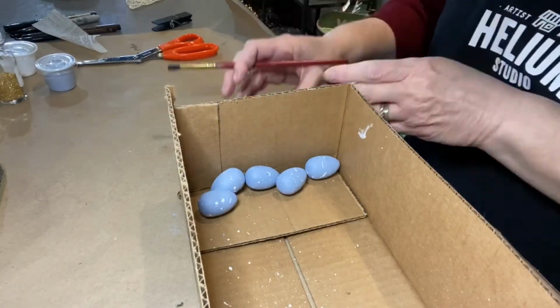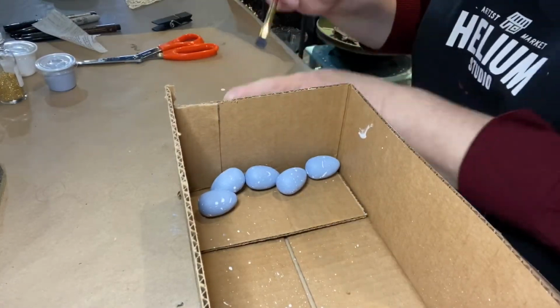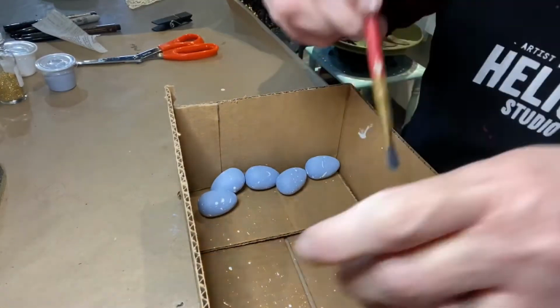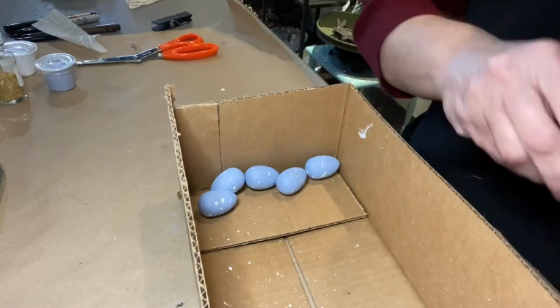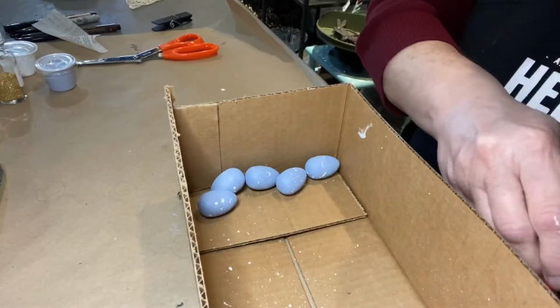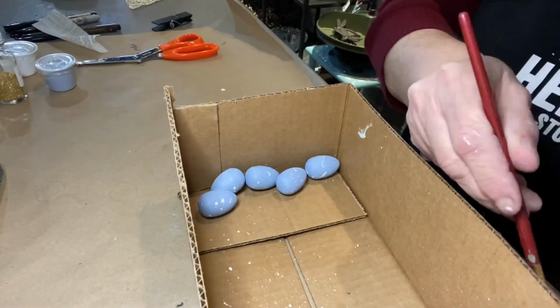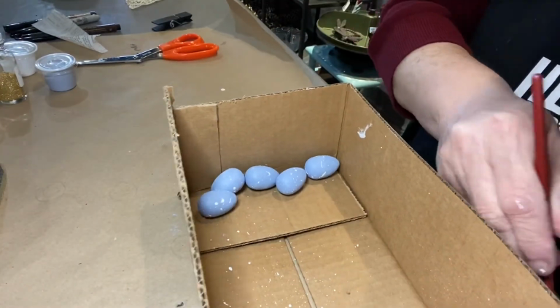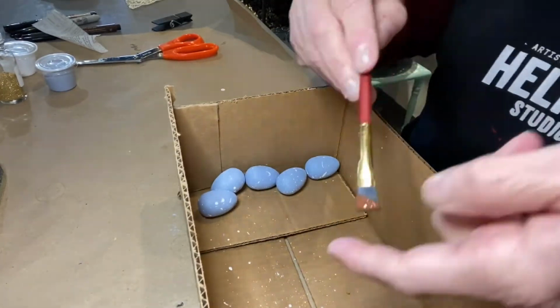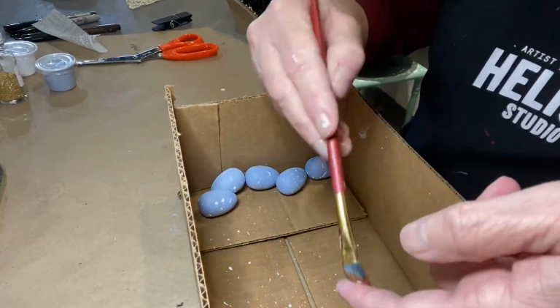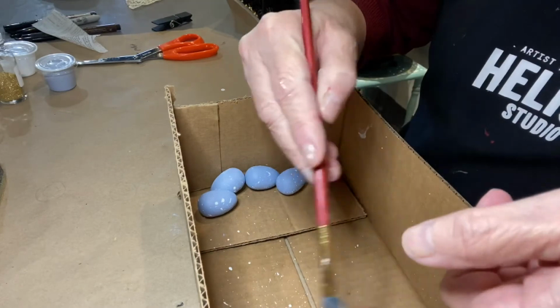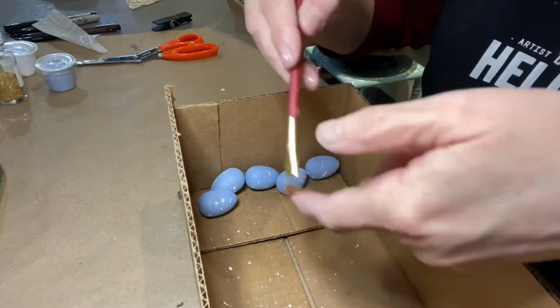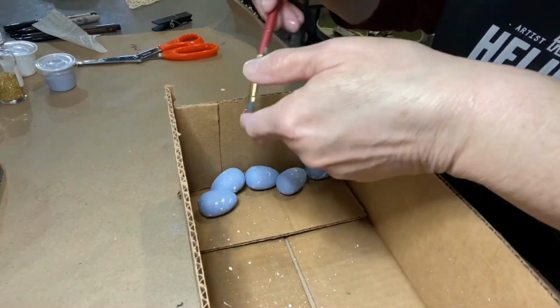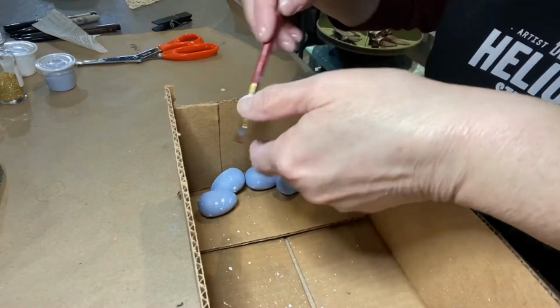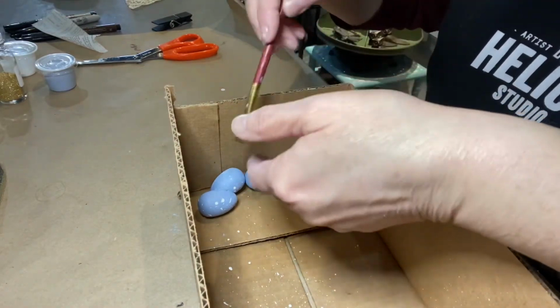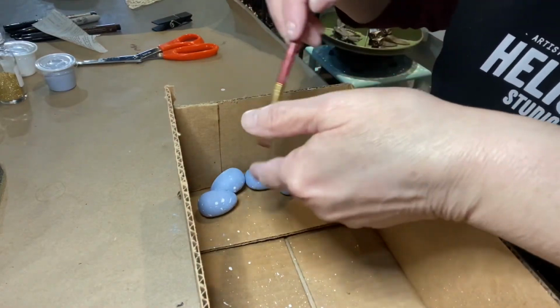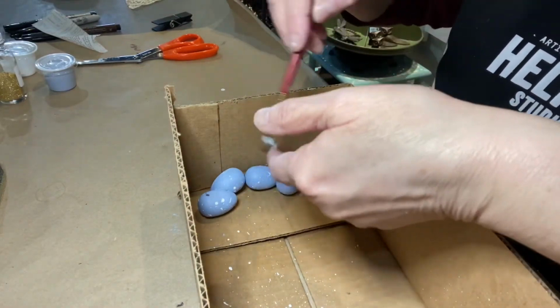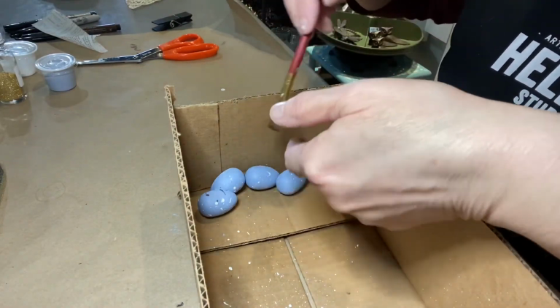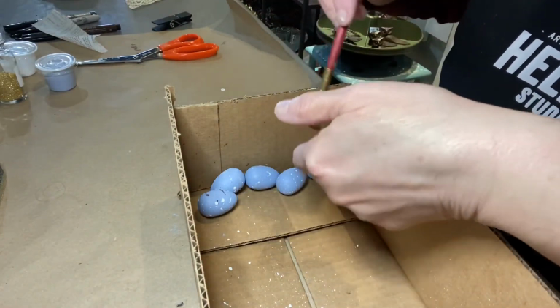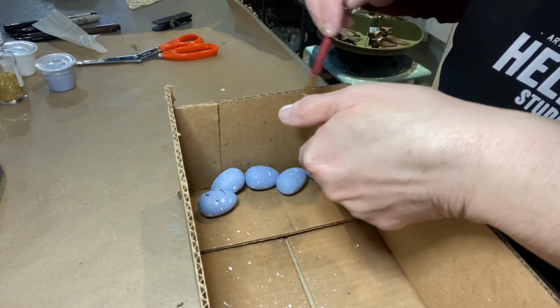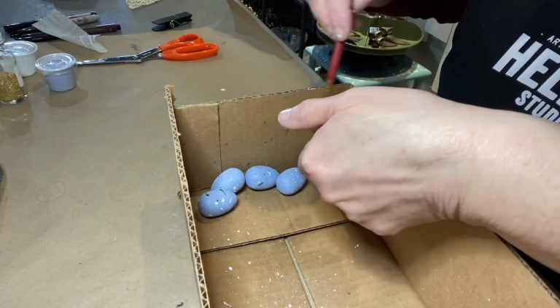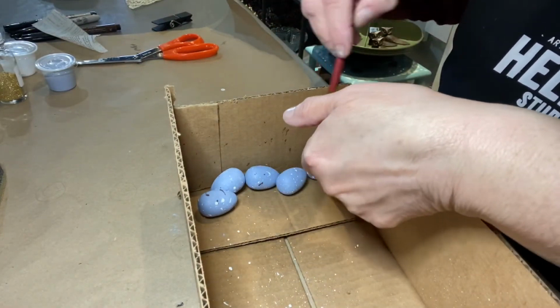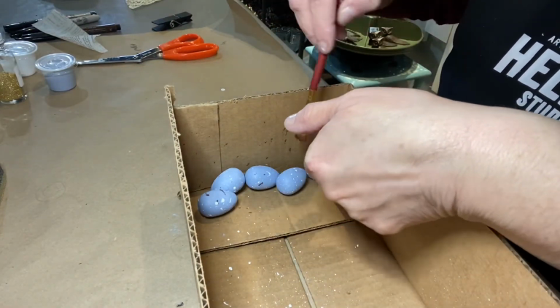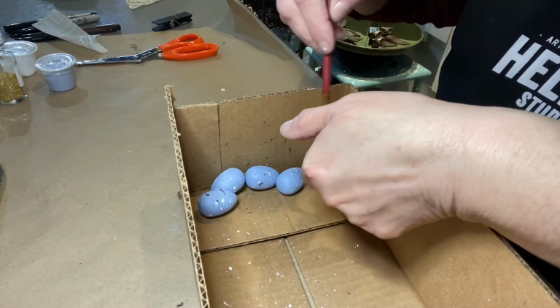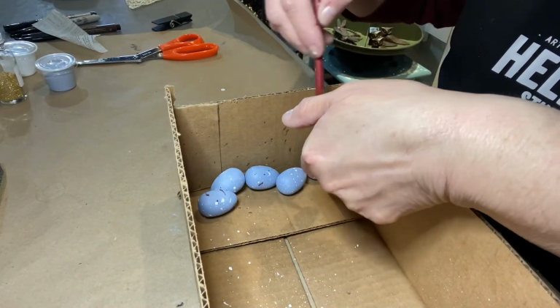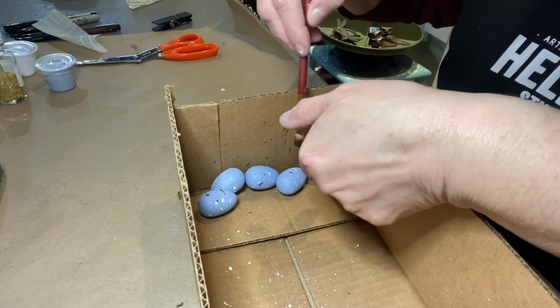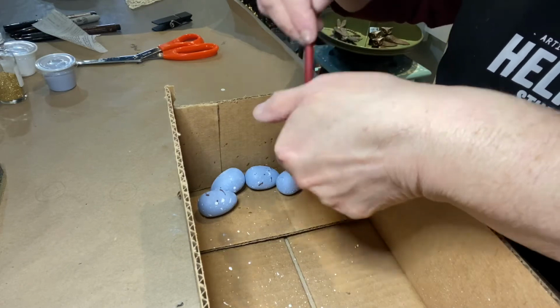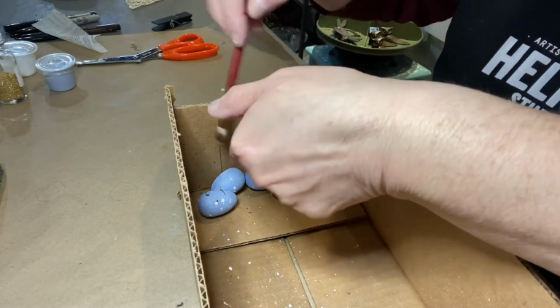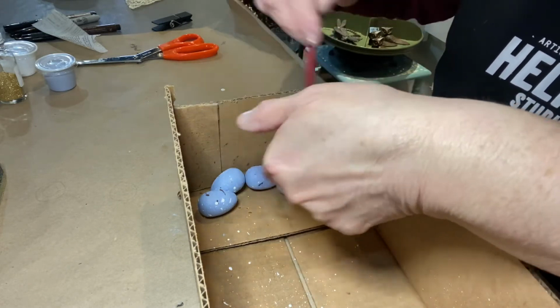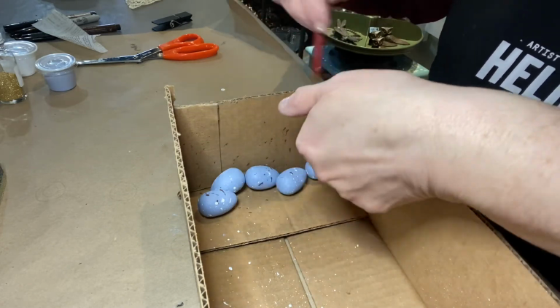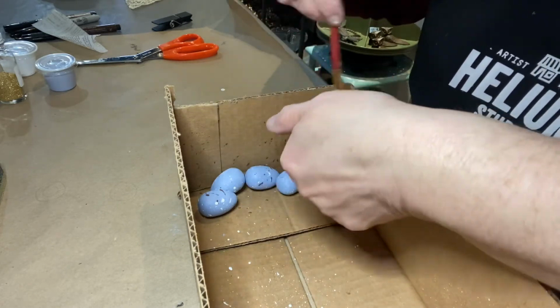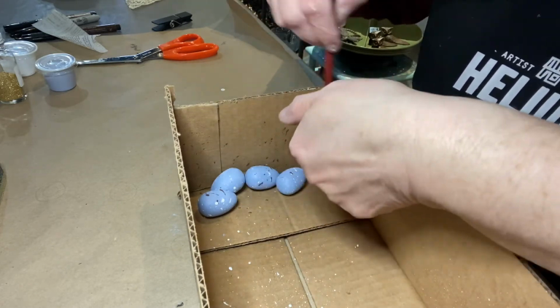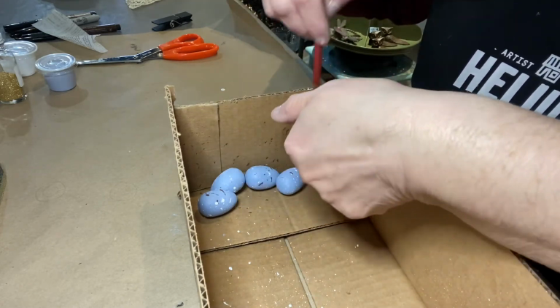There's the result with the white paint. Then I took the brown paint because robin eggs have white and brown on them, and I did the same splatter effect with the brown paint.